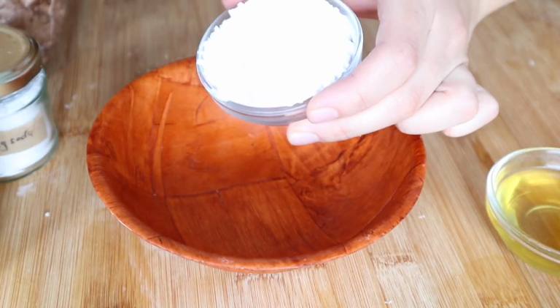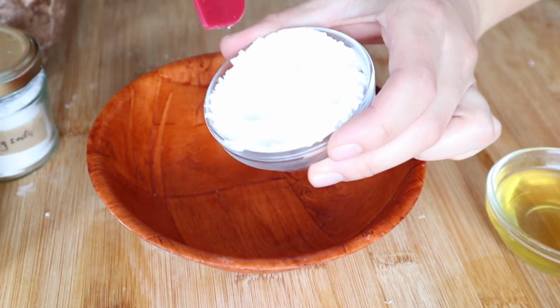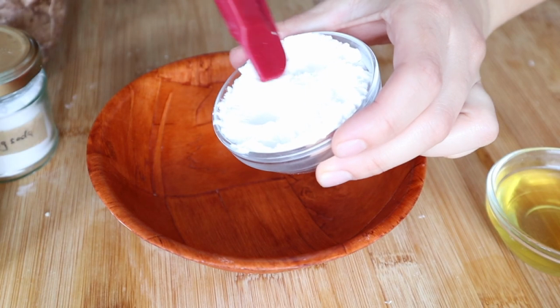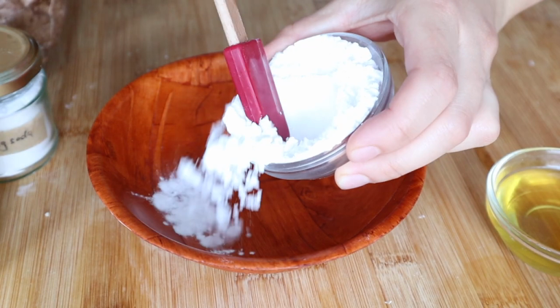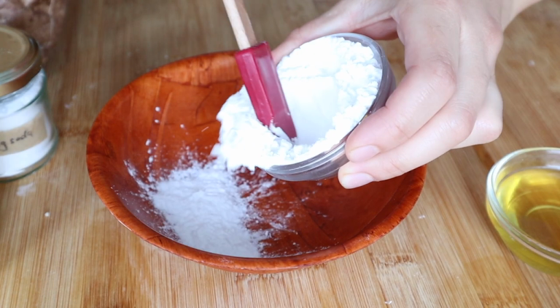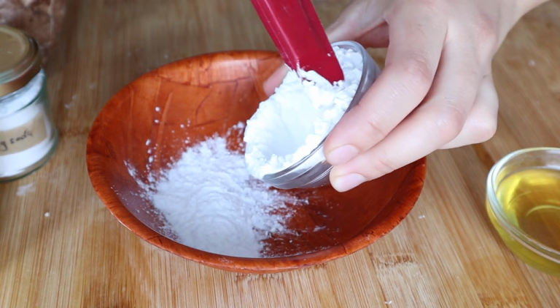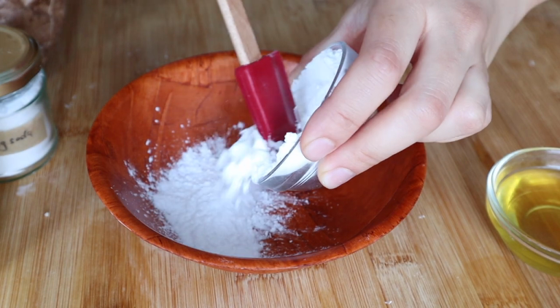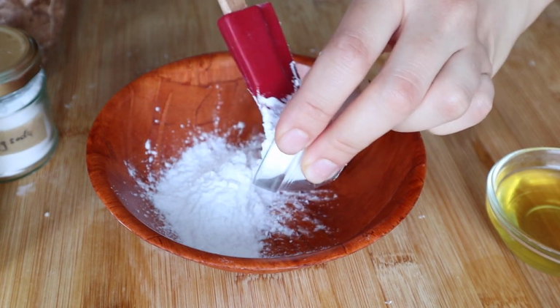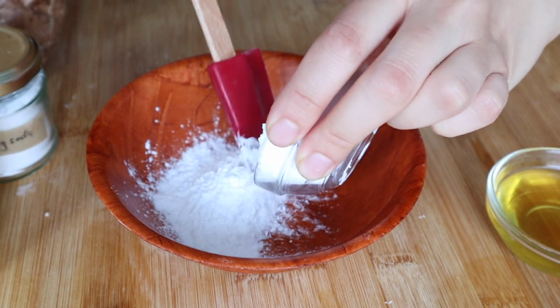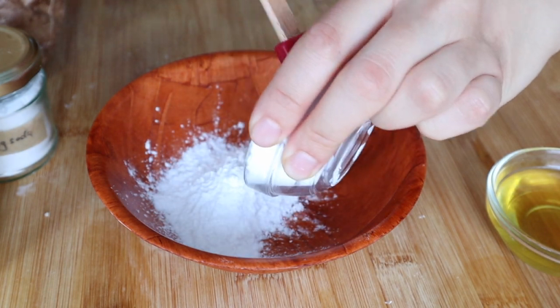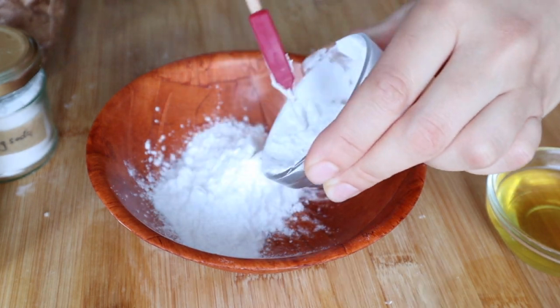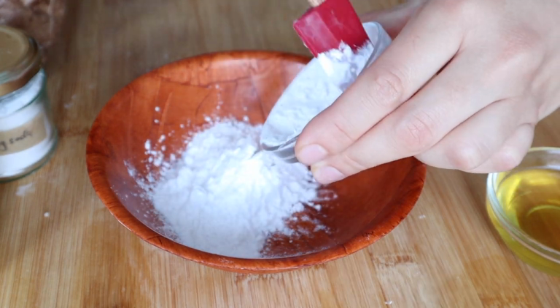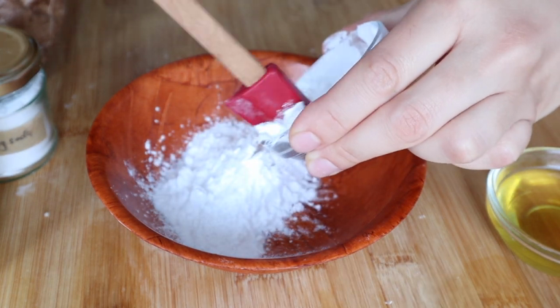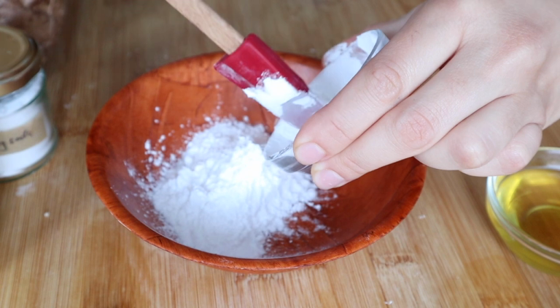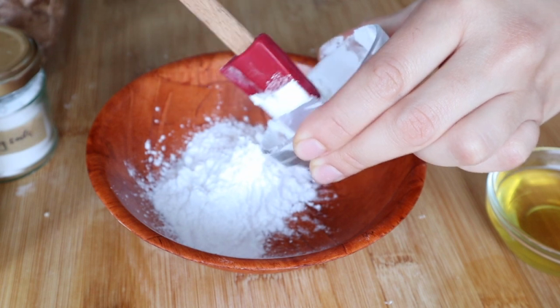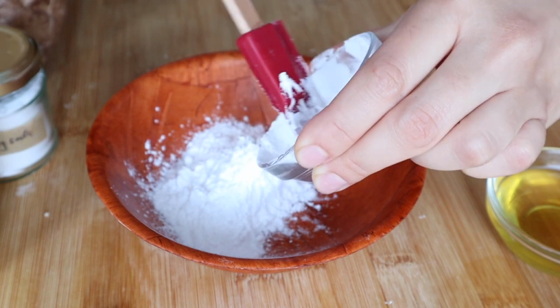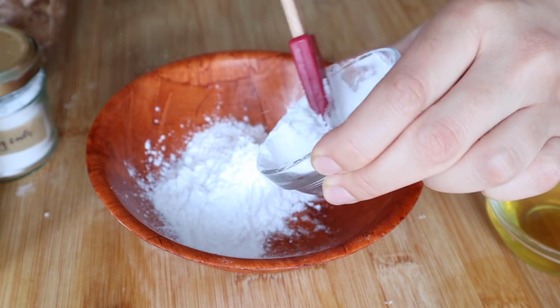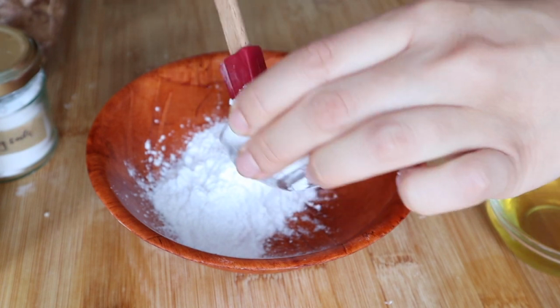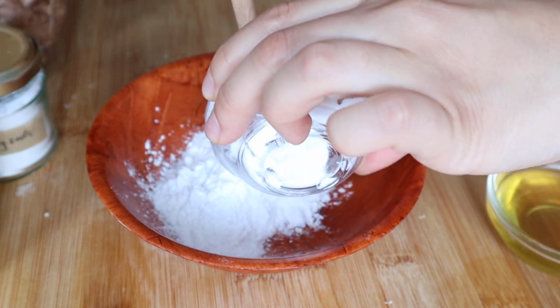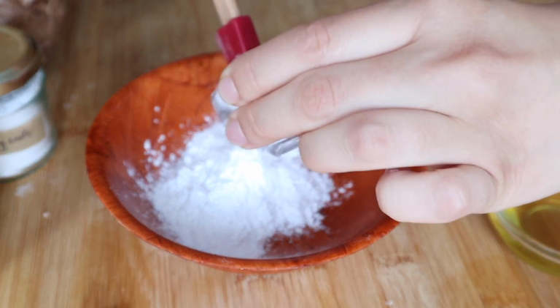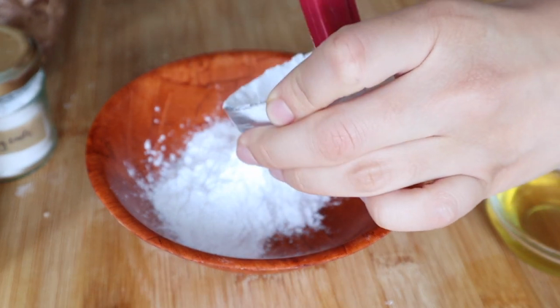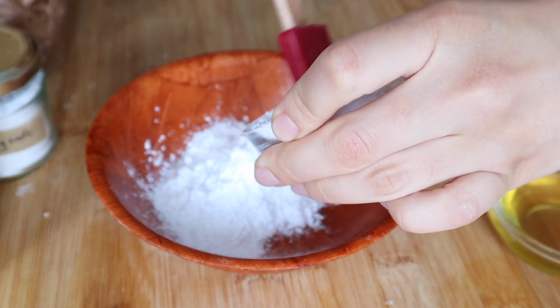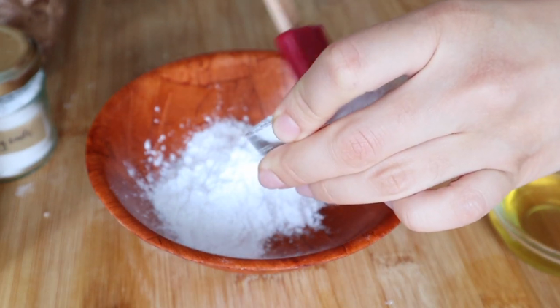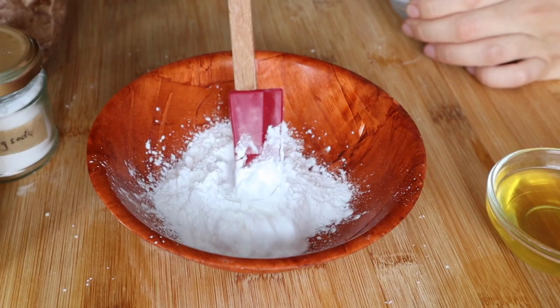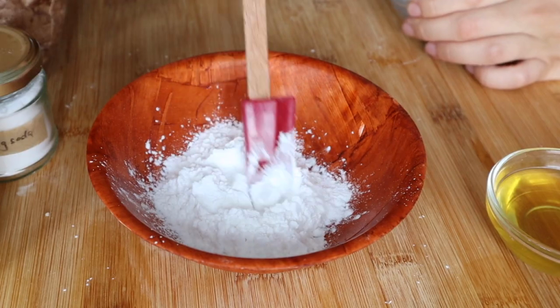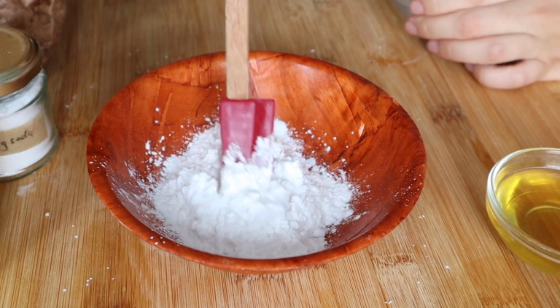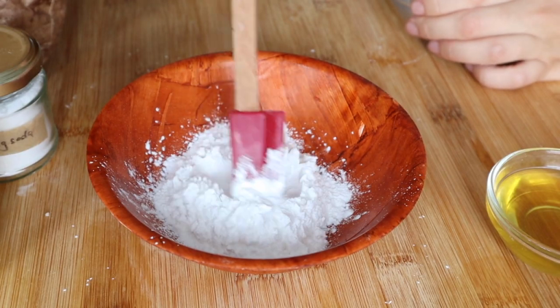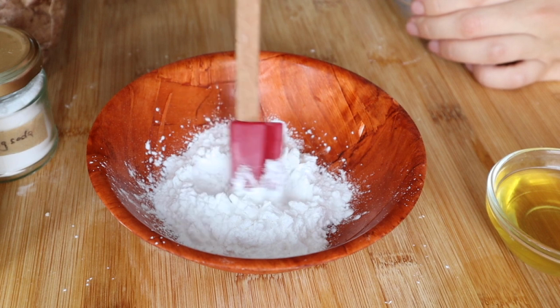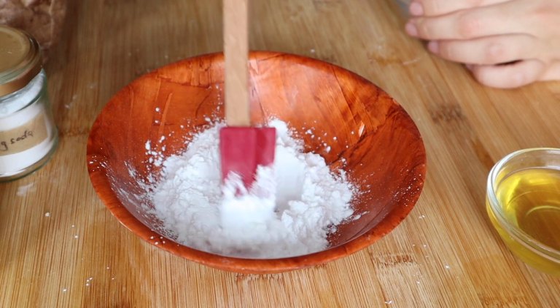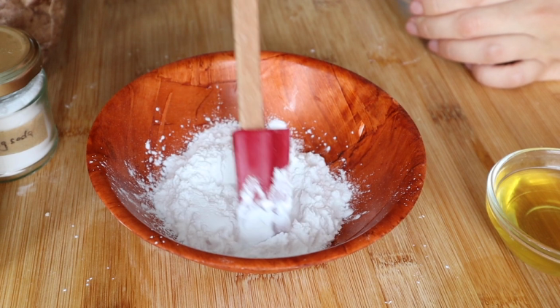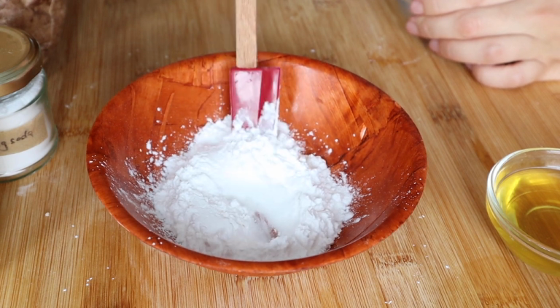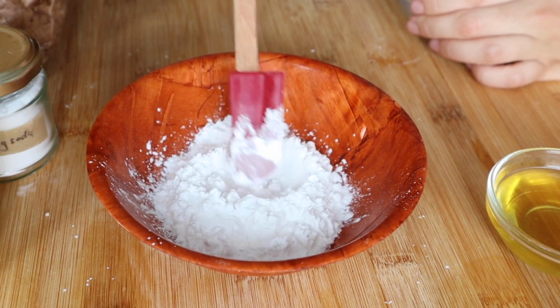We will transfer the powders into a bigger bowl so that we can easily add the melted butters and work through the mixture until they are fully incorporated and there are no clumps left.